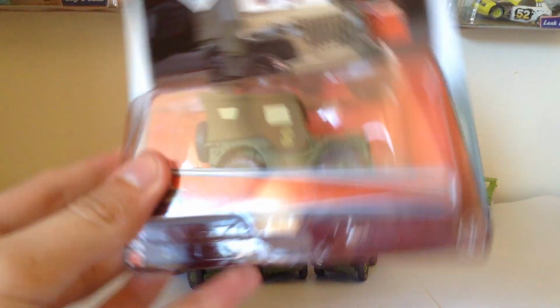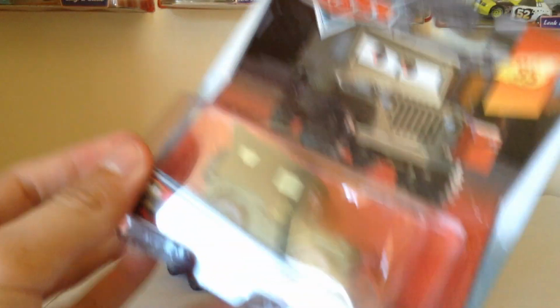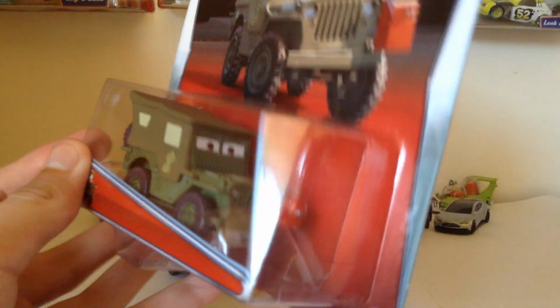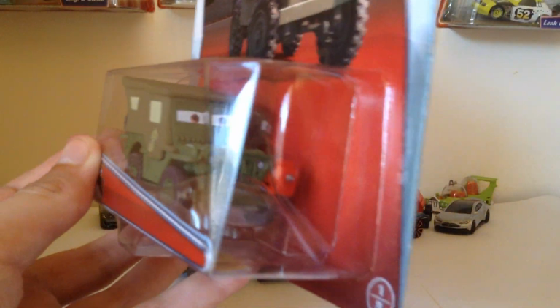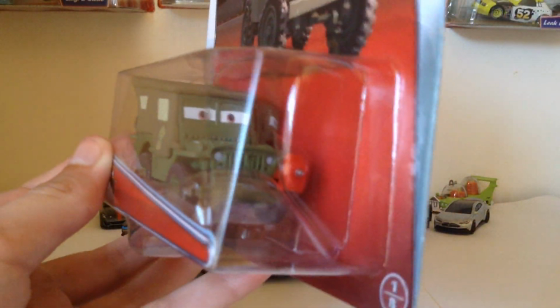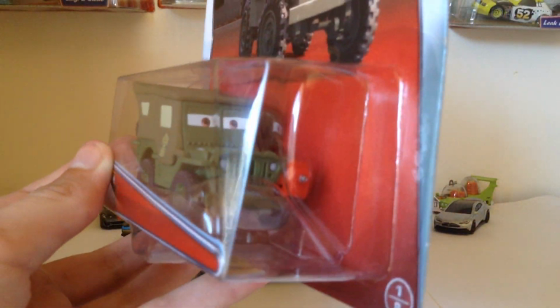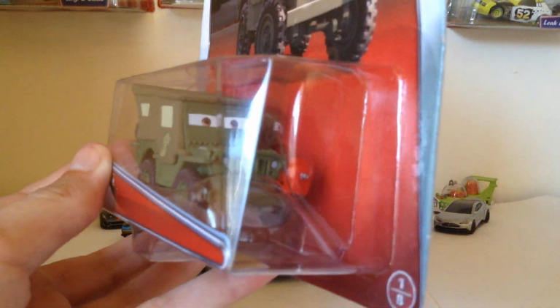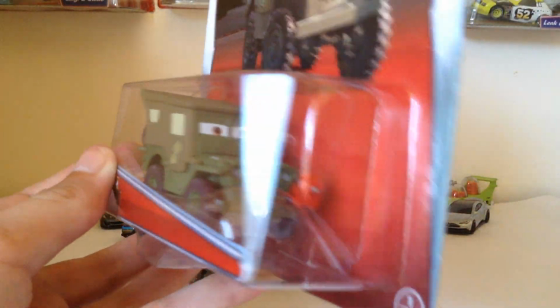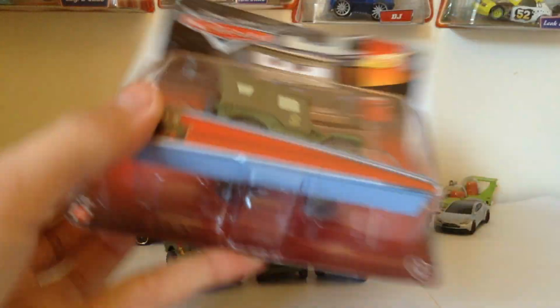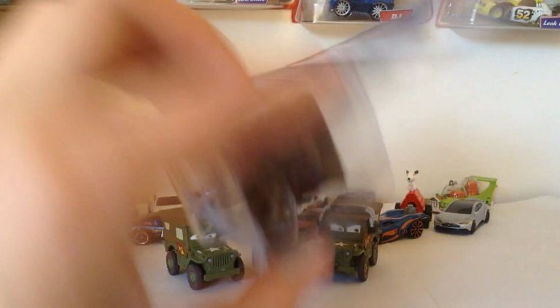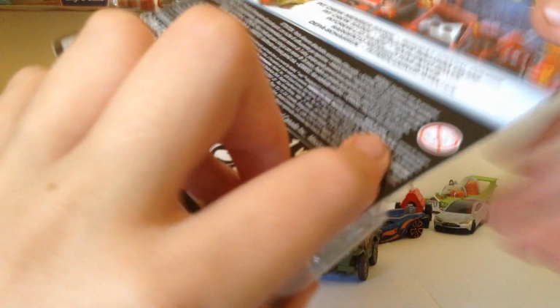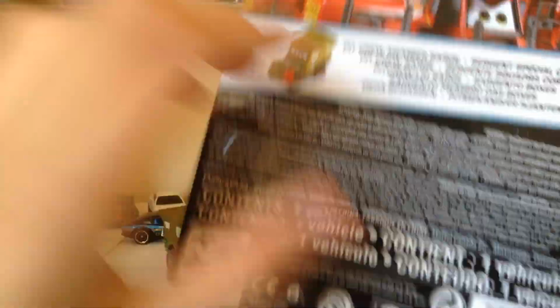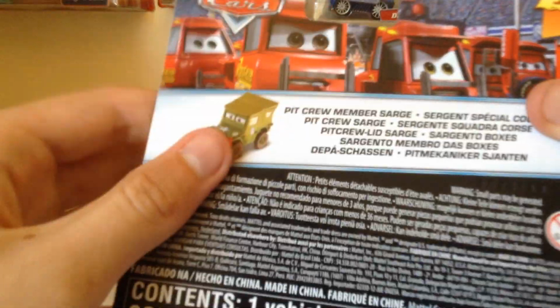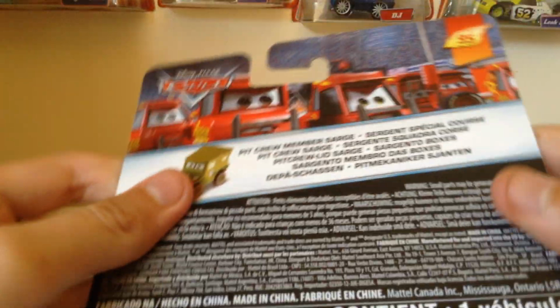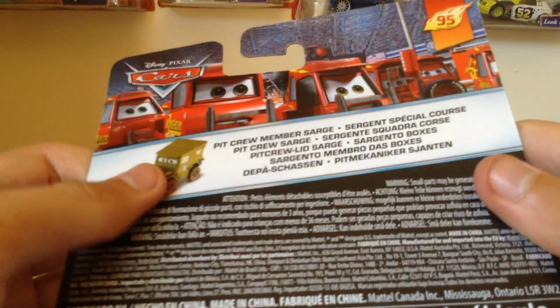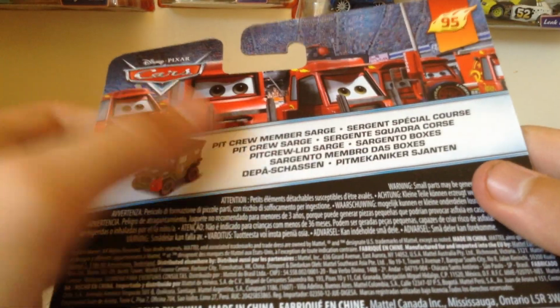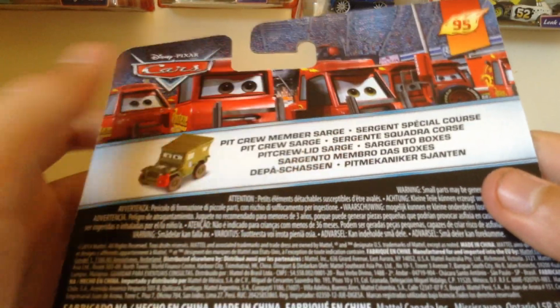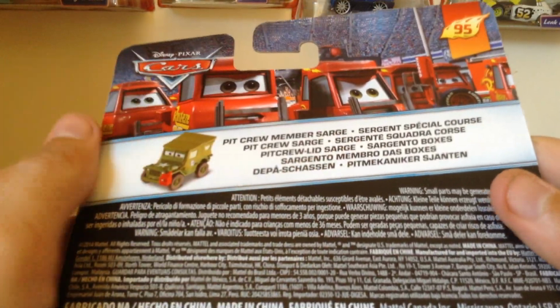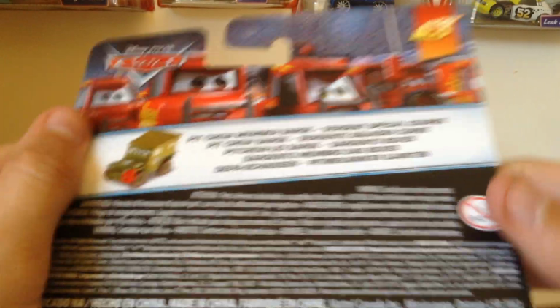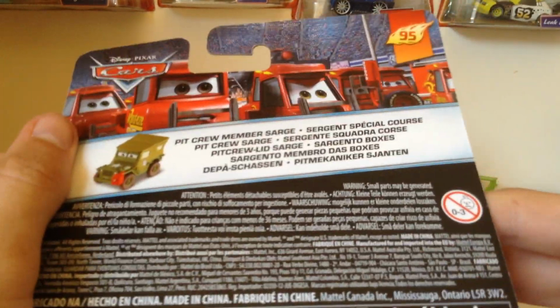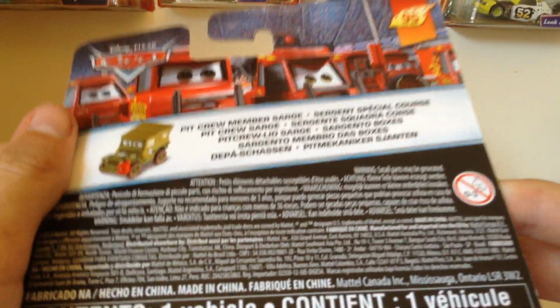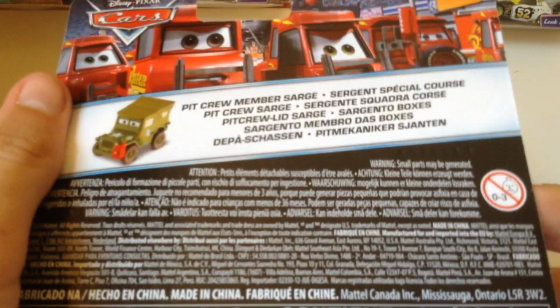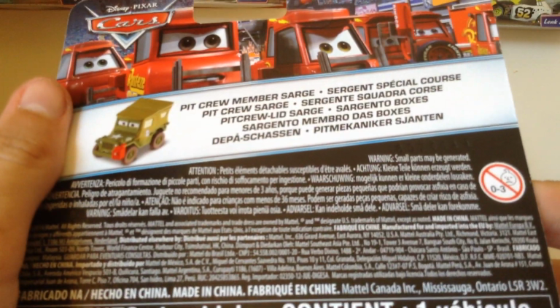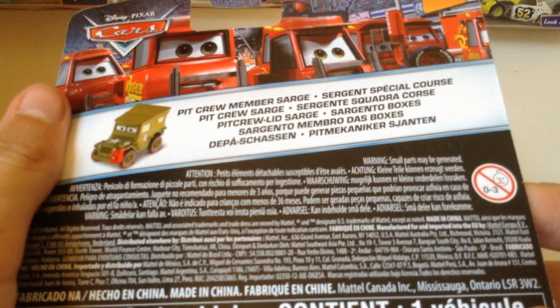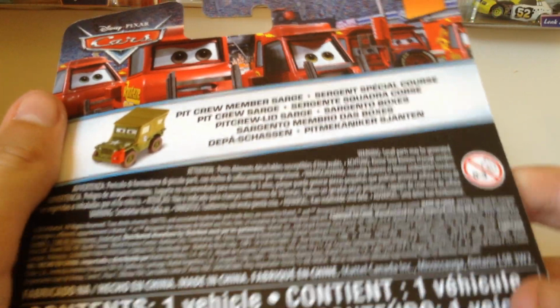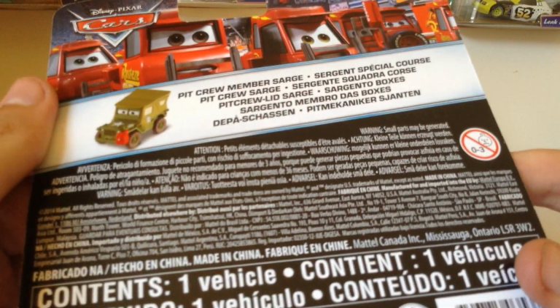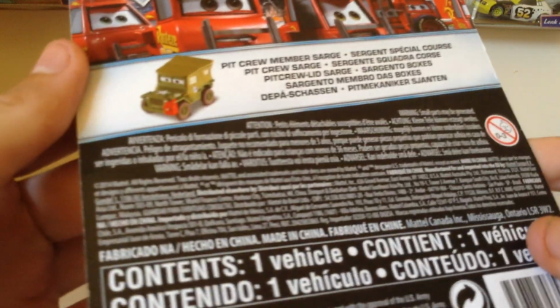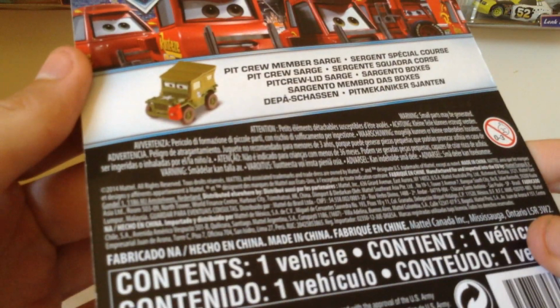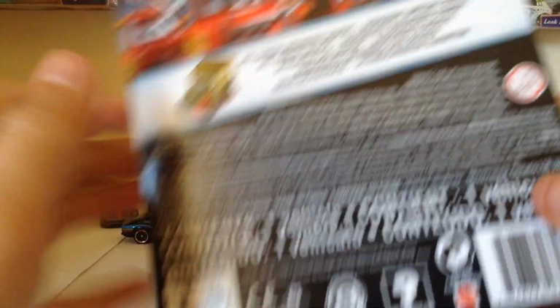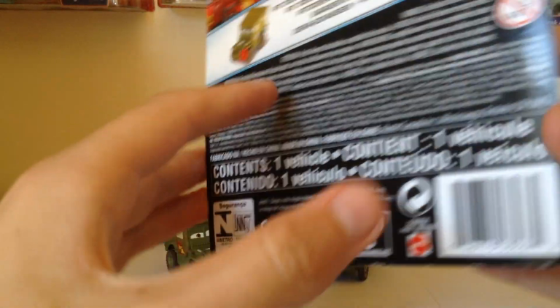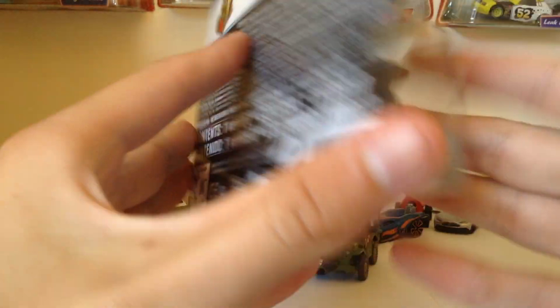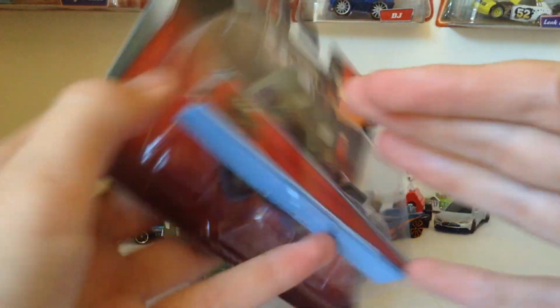So as you can see, here he is as the diecast. On the back, it's got the old Rusty's, Piddy's, Pit Crew member Sarge.